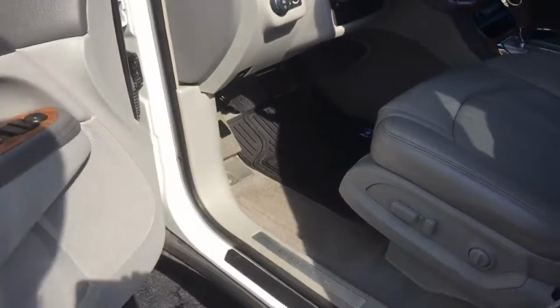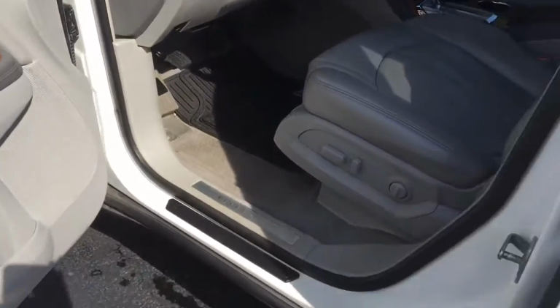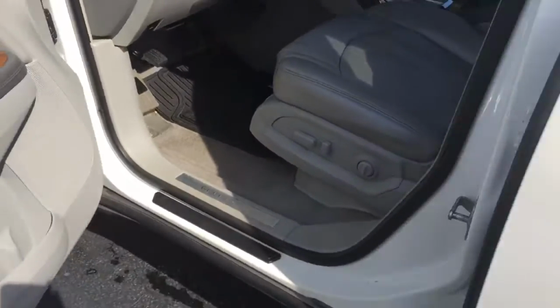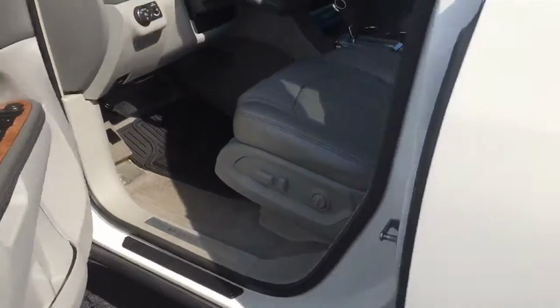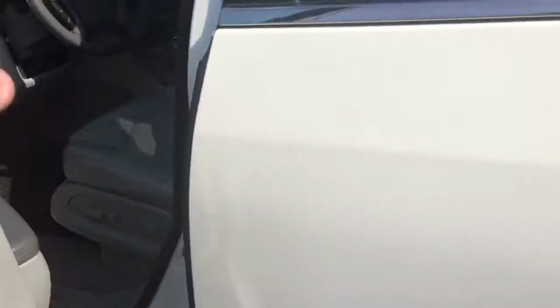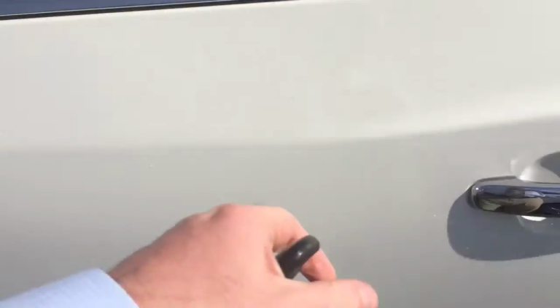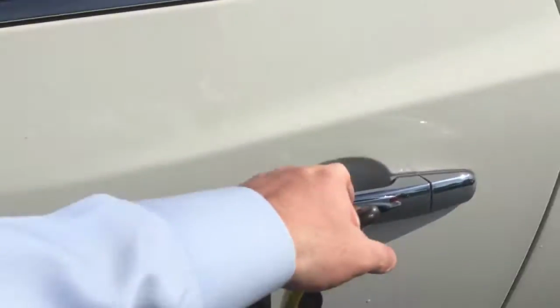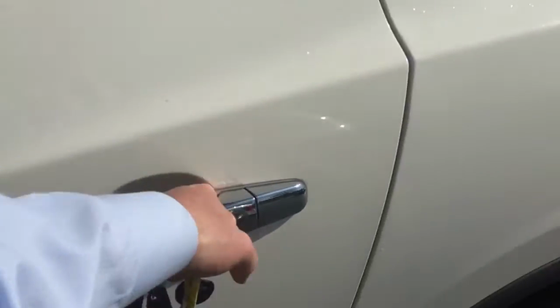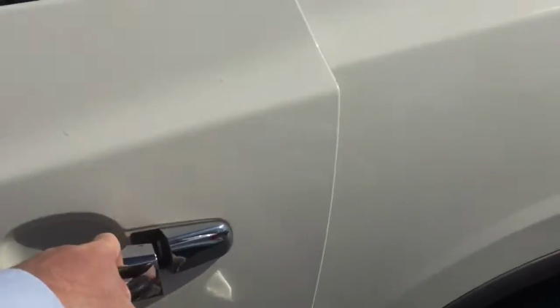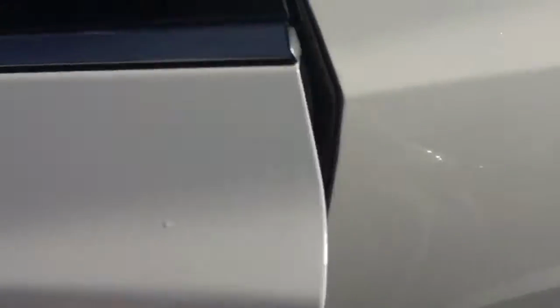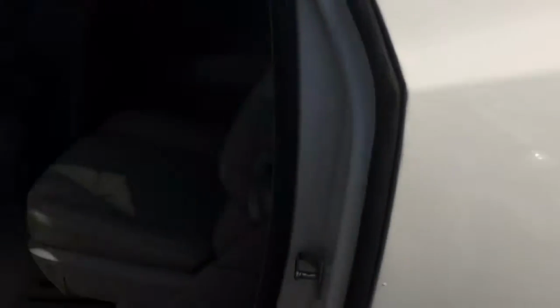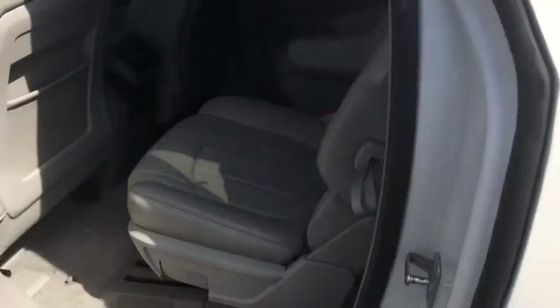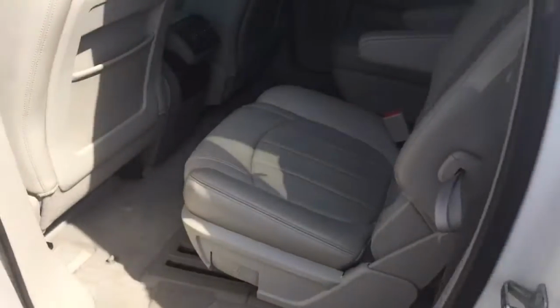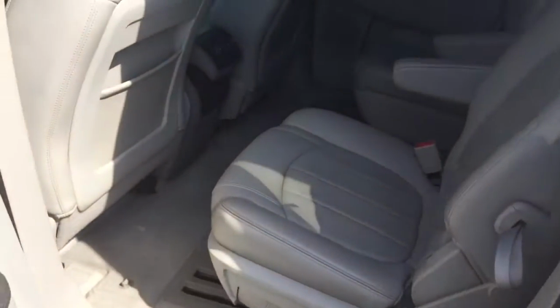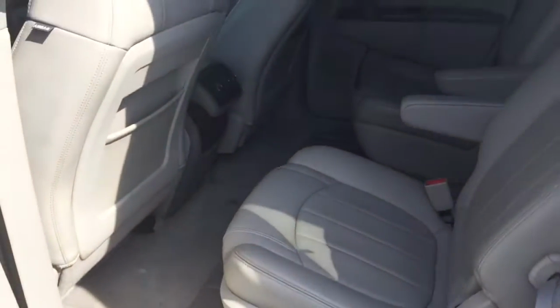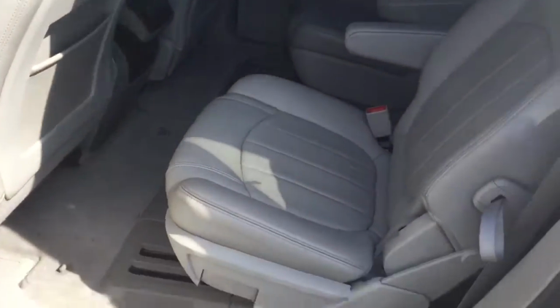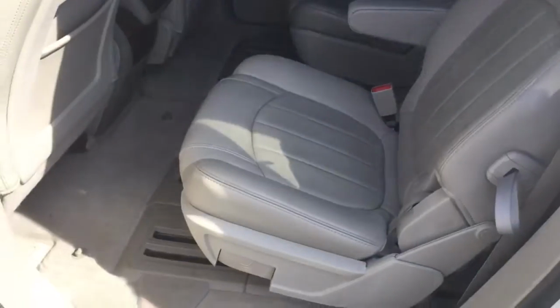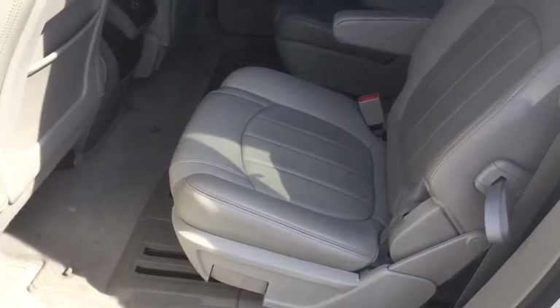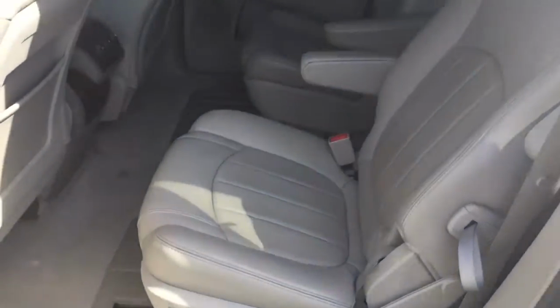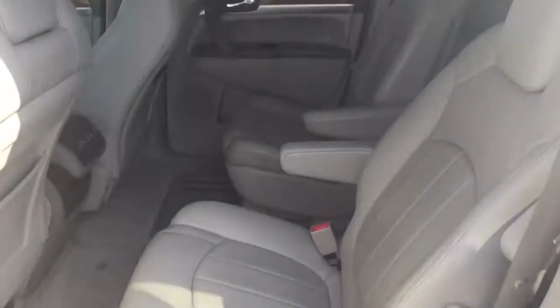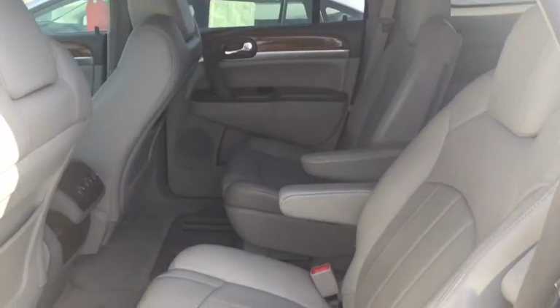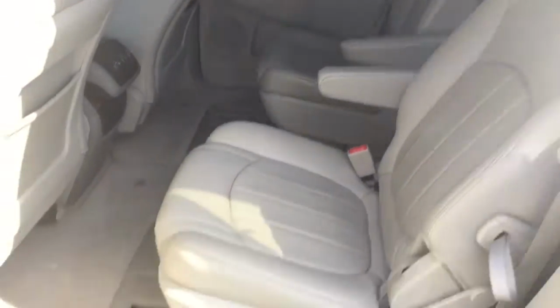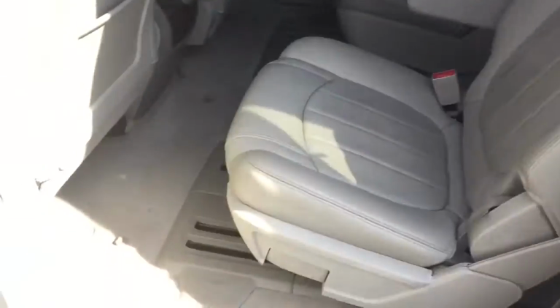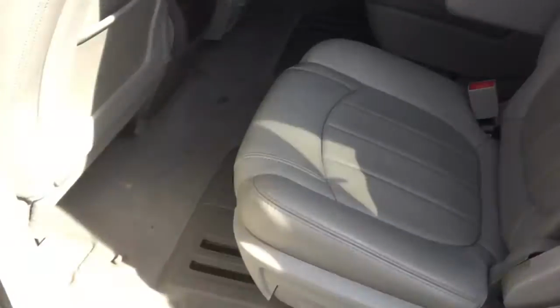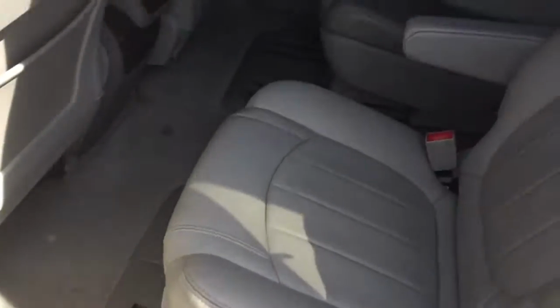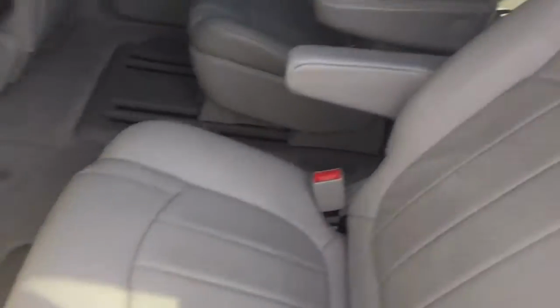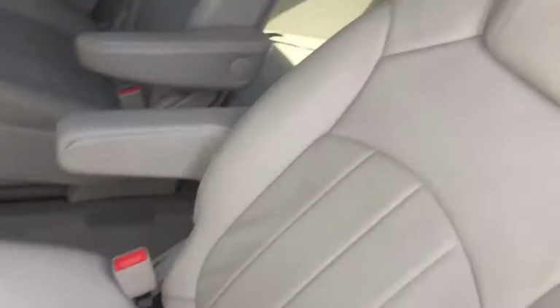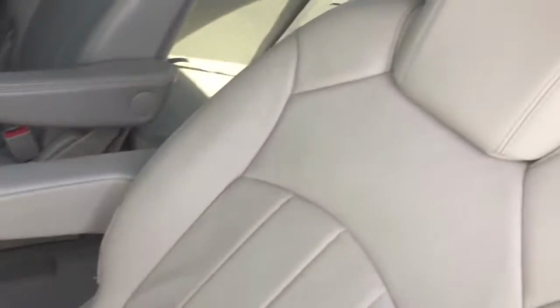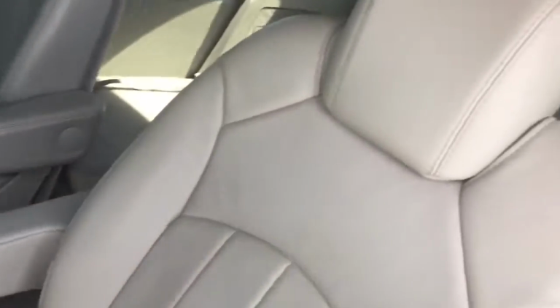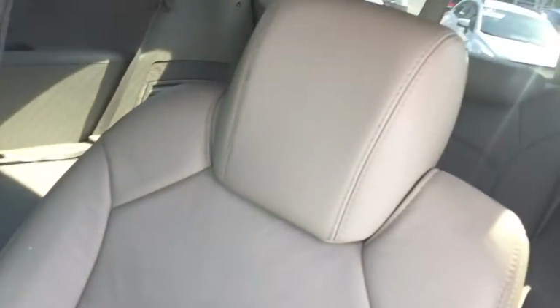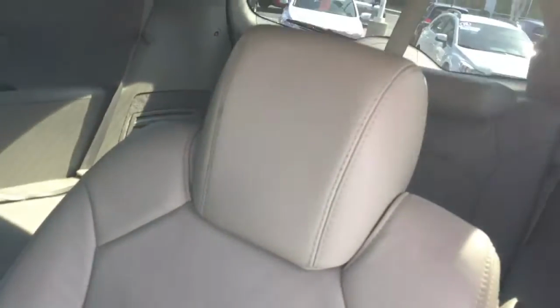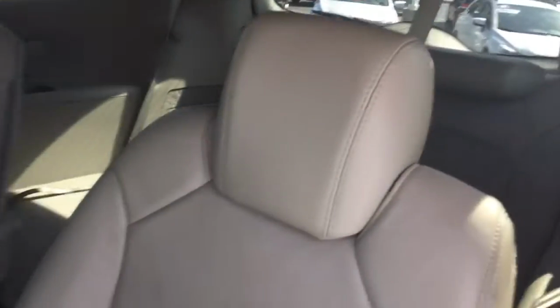It was owned by a non-smoker. It has the captain's seats in back, which makes it a lot easier to access the third row.